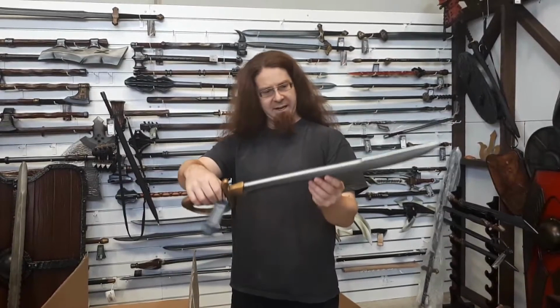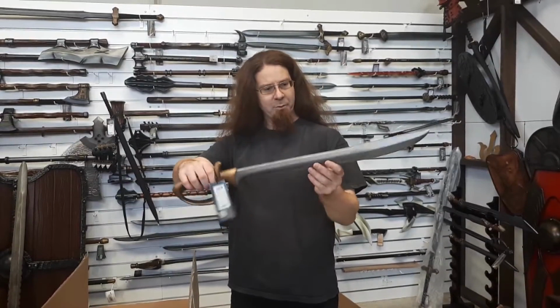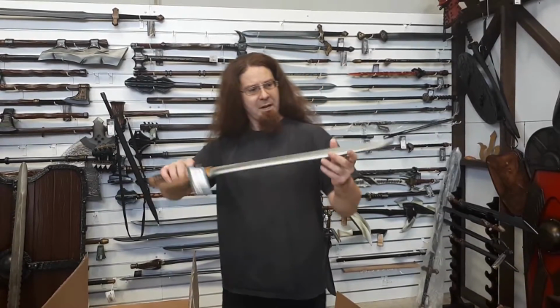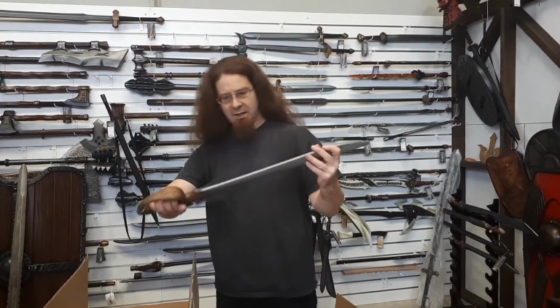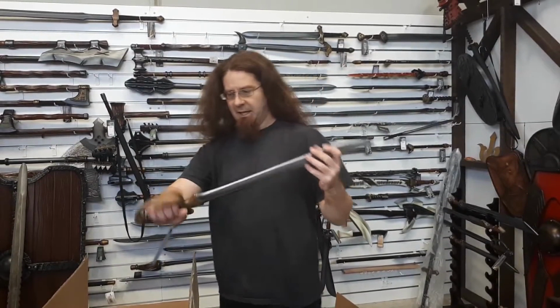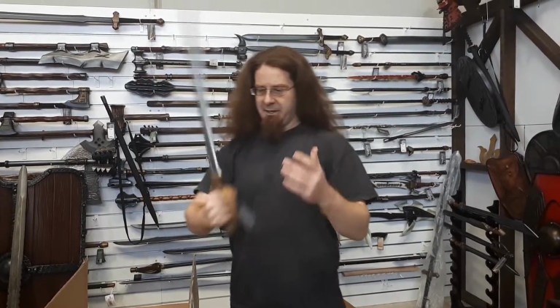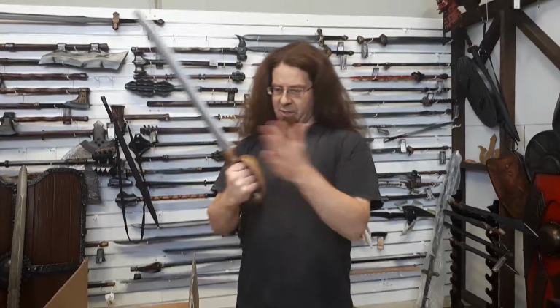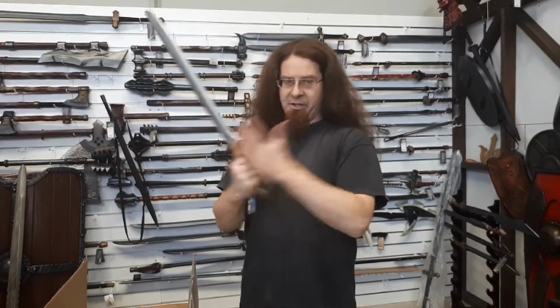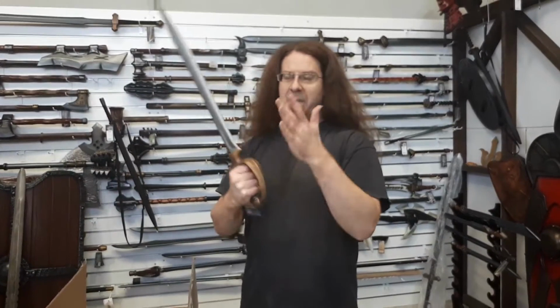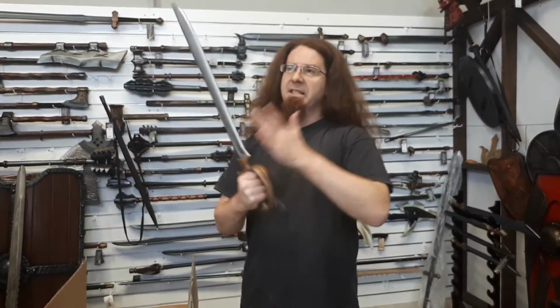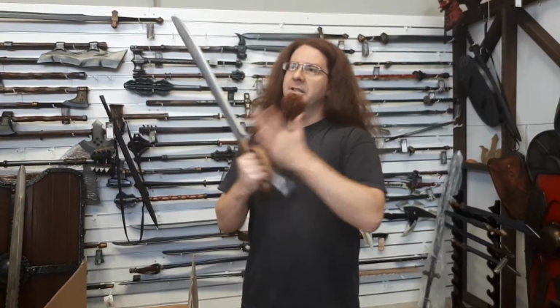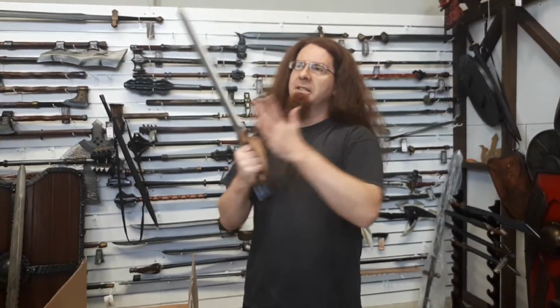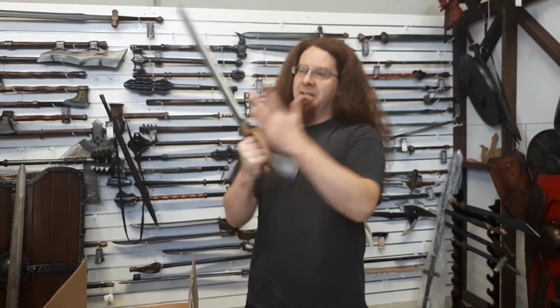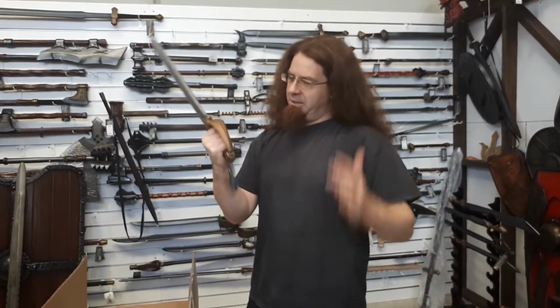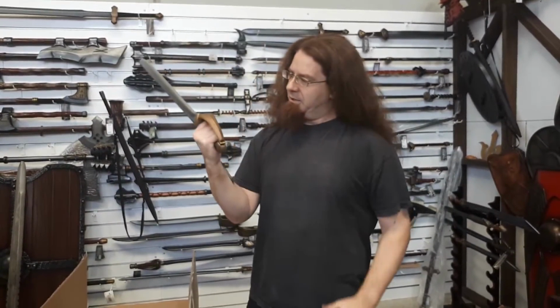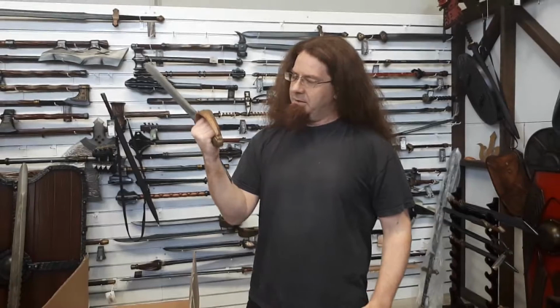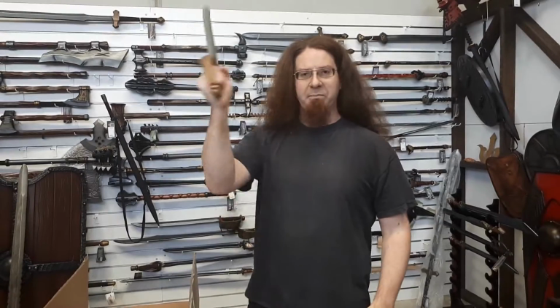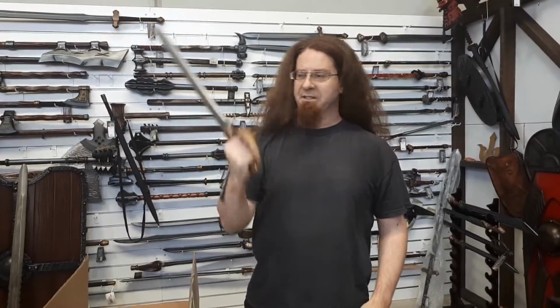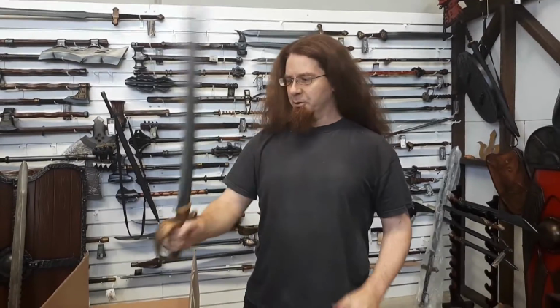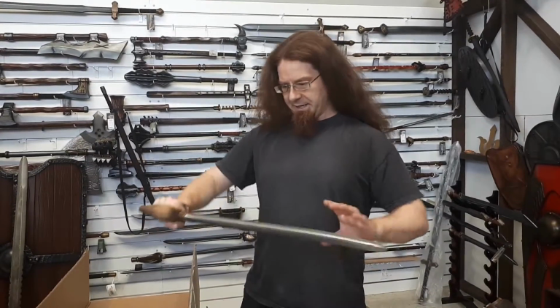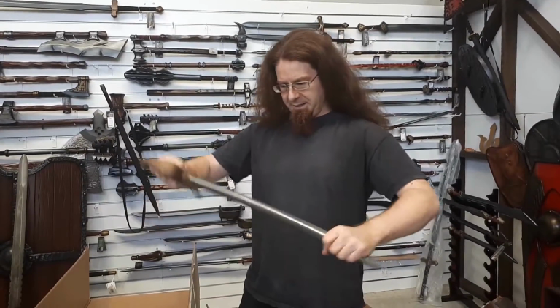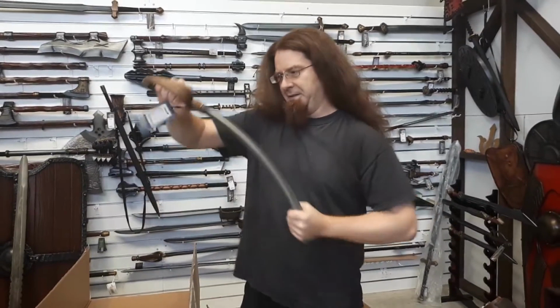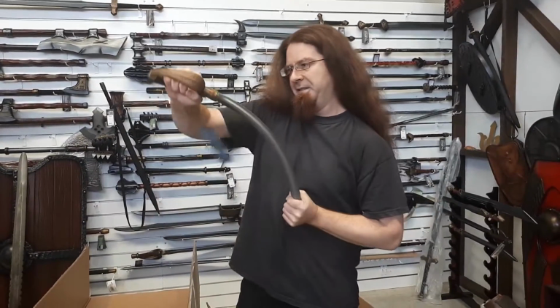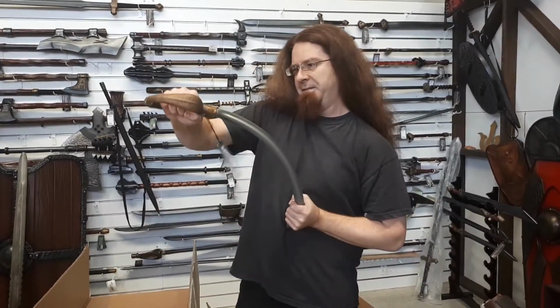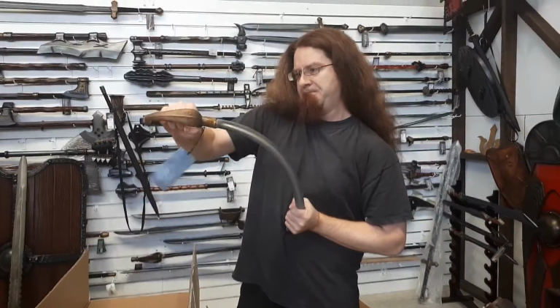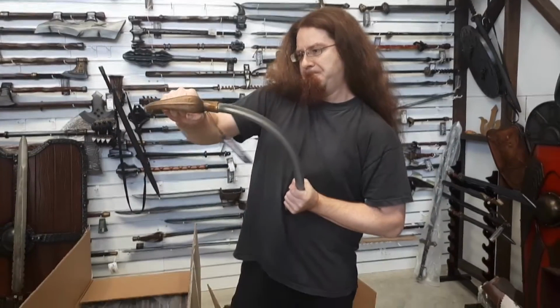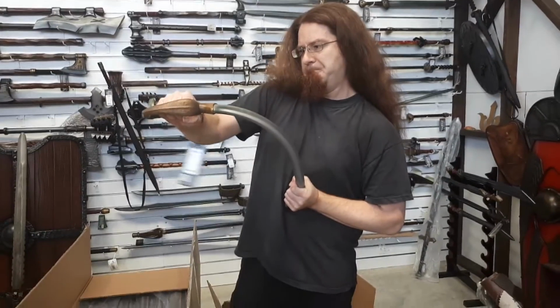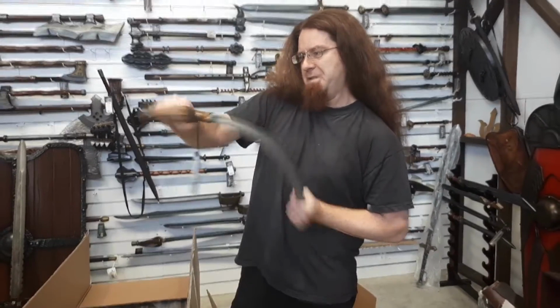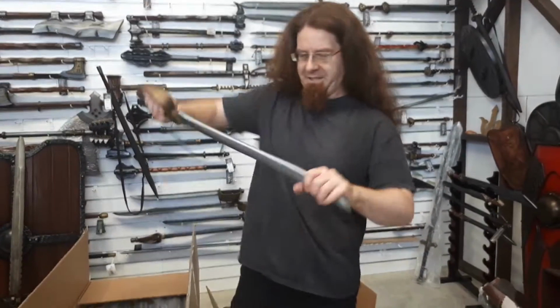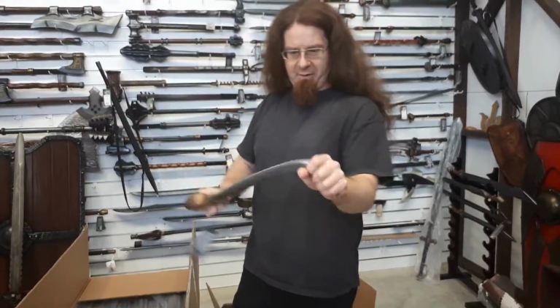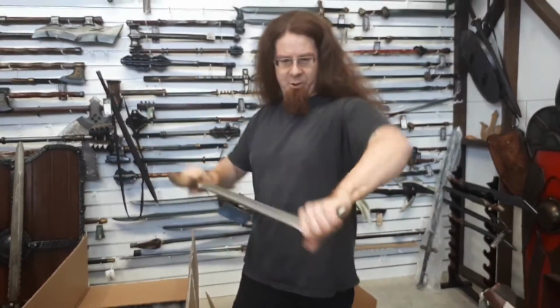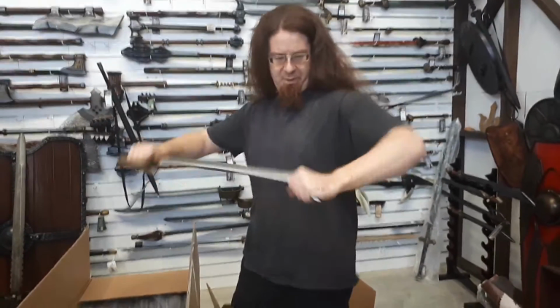Here we are — this is the Cutlass Cavalier sword, so it's meant to be a cavalry sabre. It's got a nice basket hilt that protects the knuckles quite nicely. Still every bit of it — cannot twist that off.